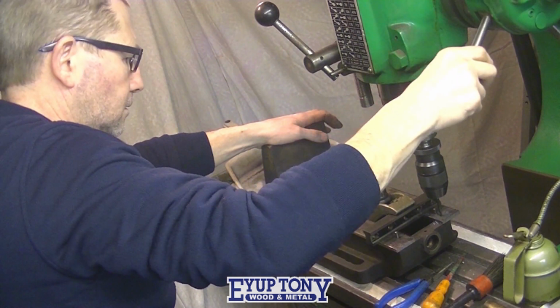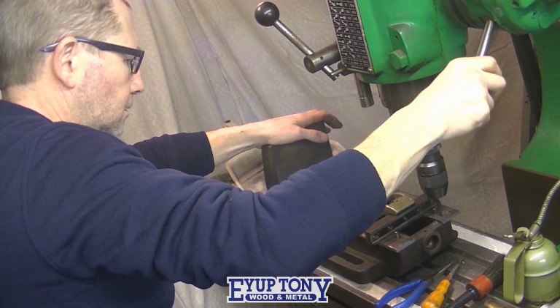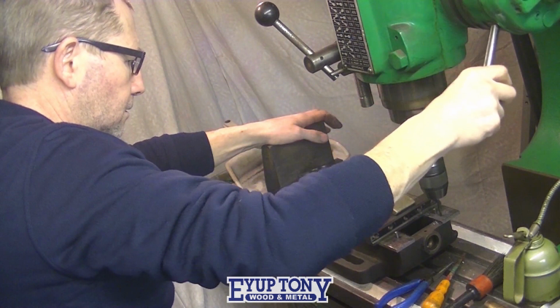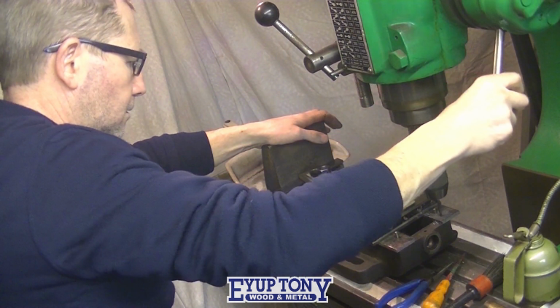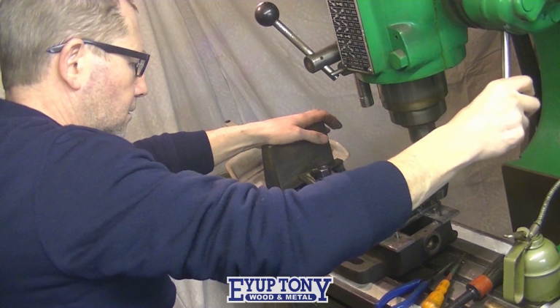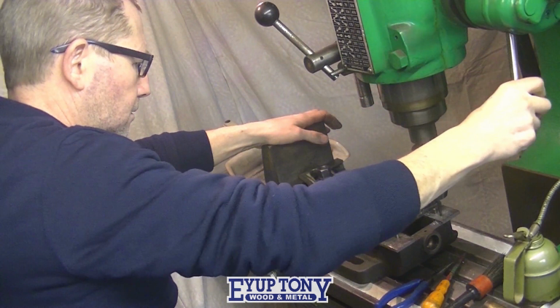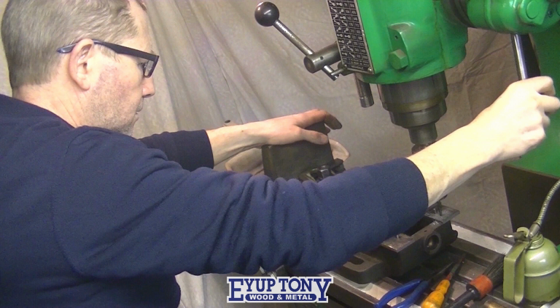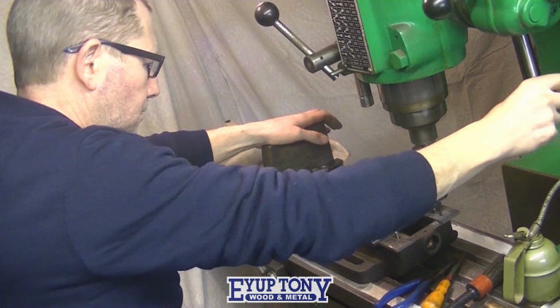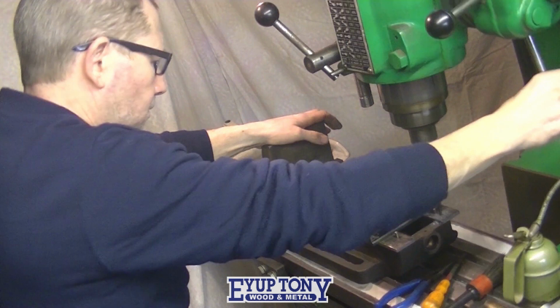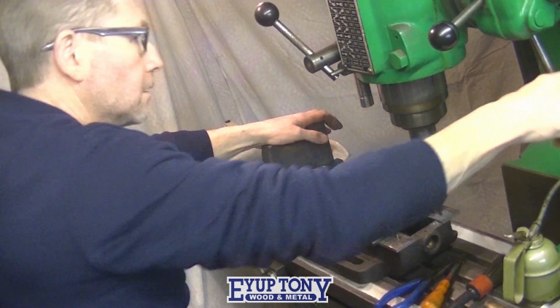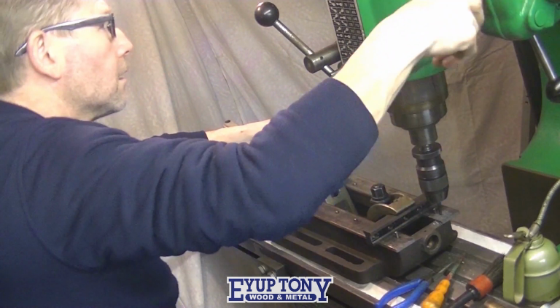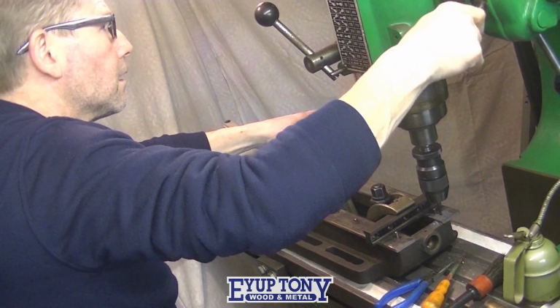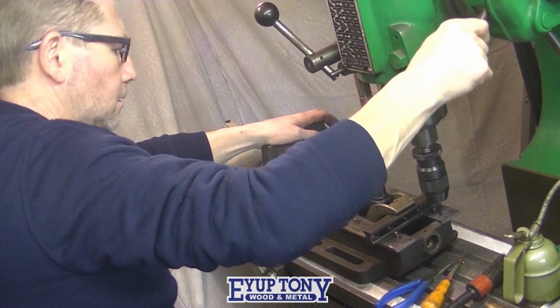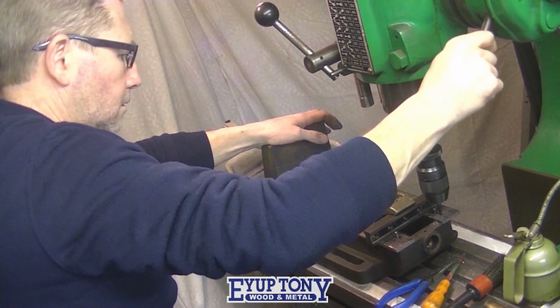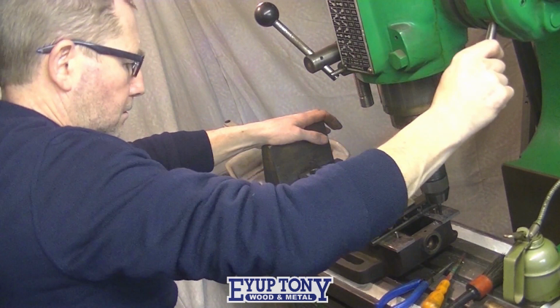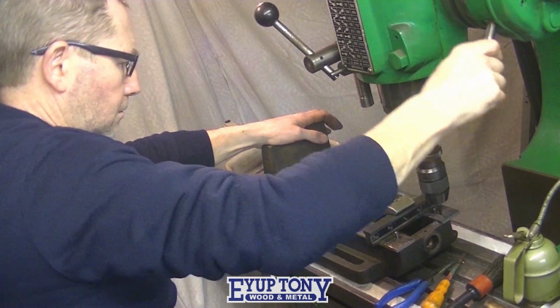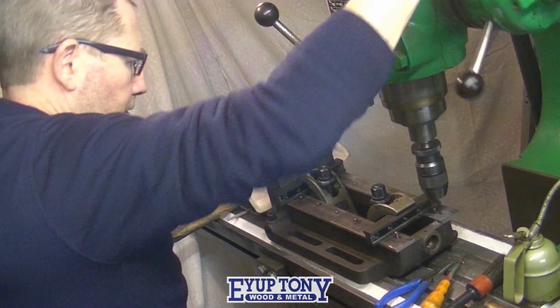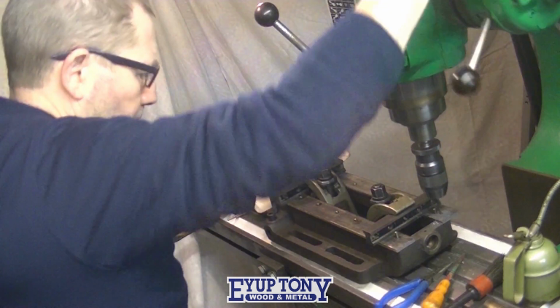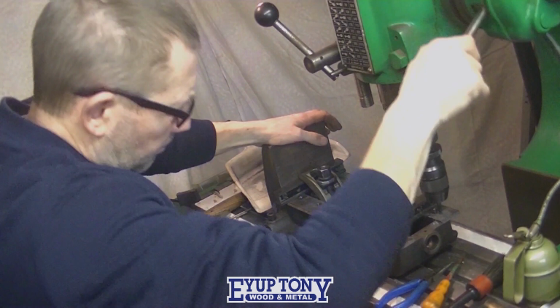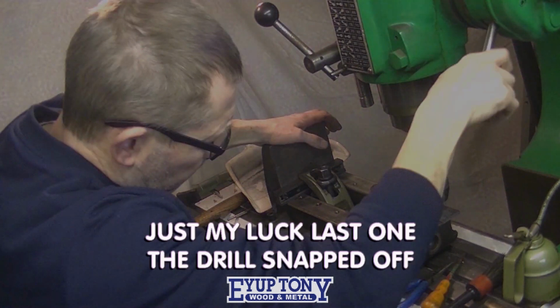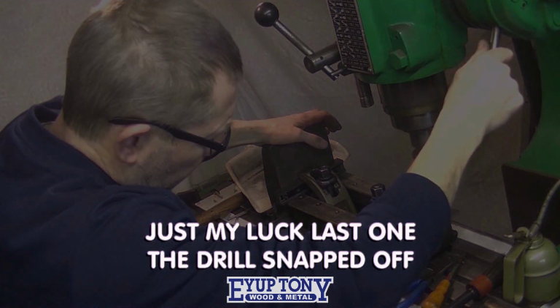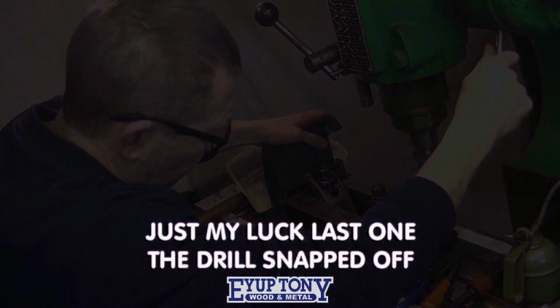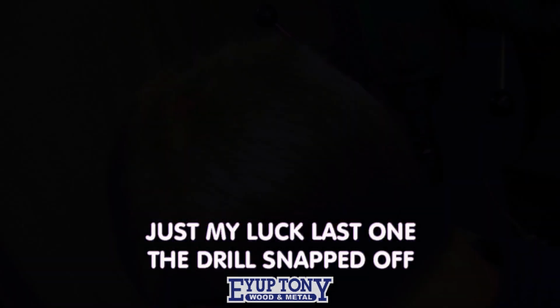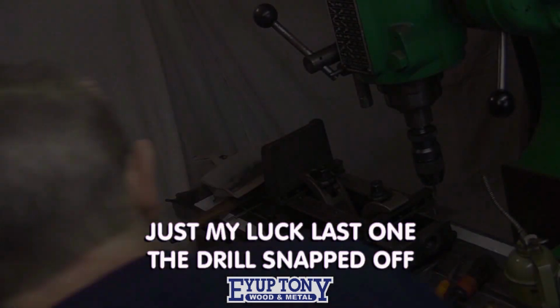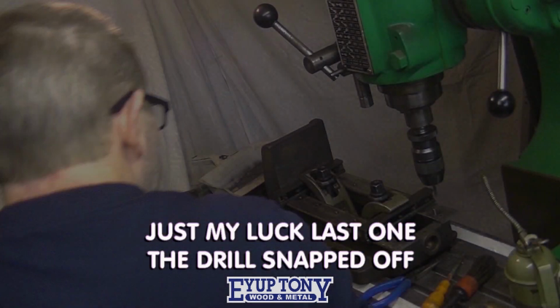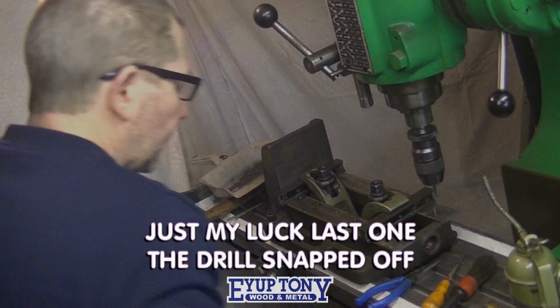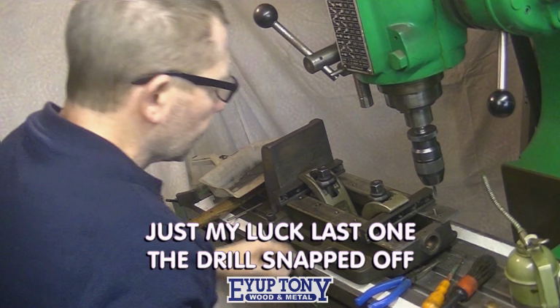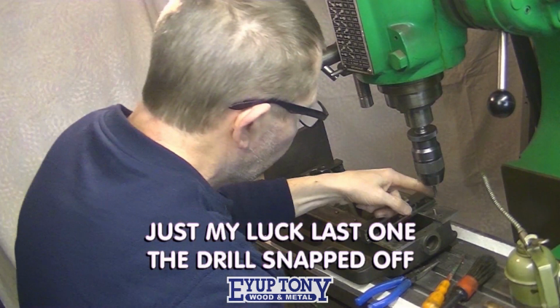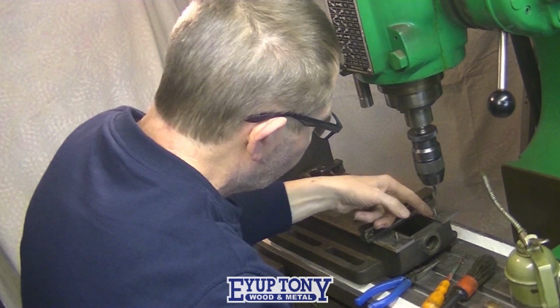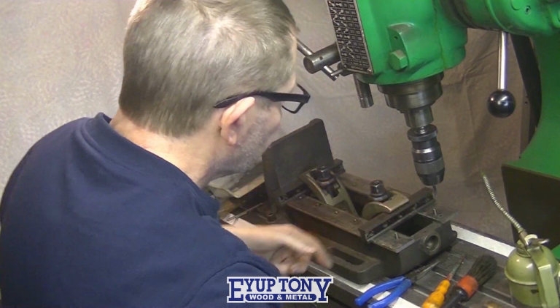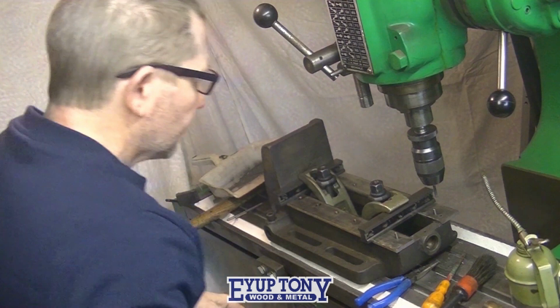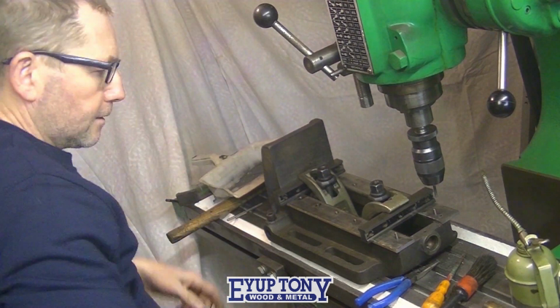I thought I'd put one more at this end where there's a bit of an overhang. I snapped the drill off — you can just see the hole, and the drill is broken inside there and it won't come out.